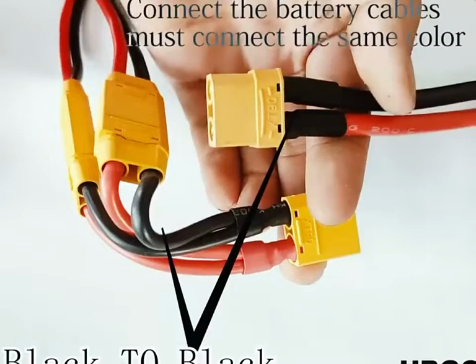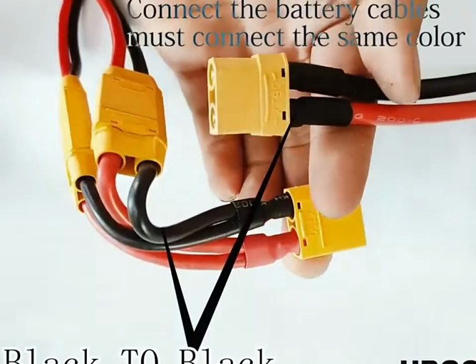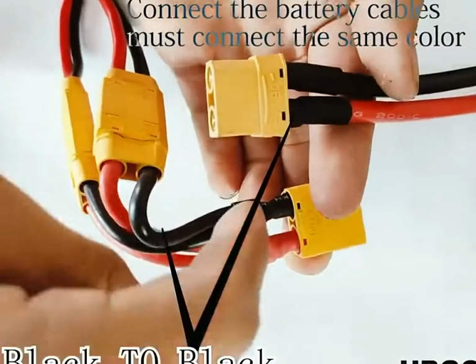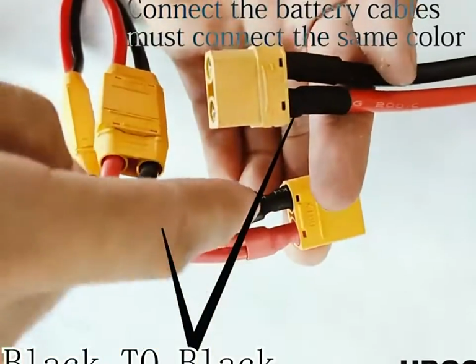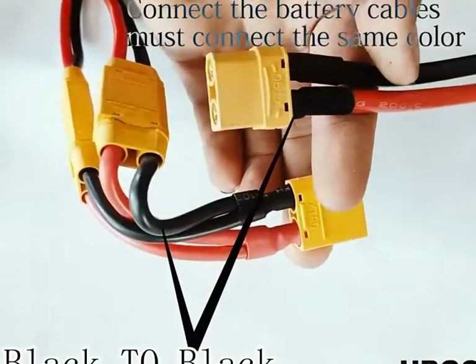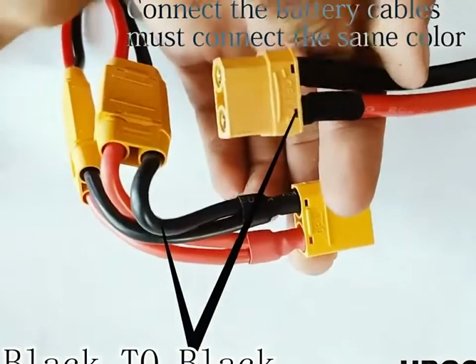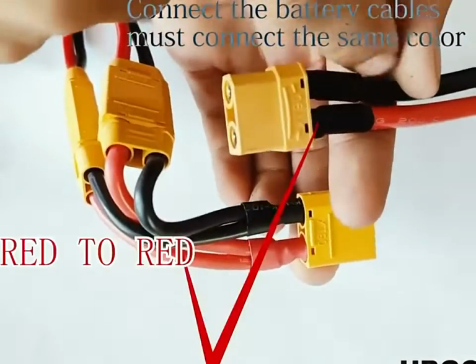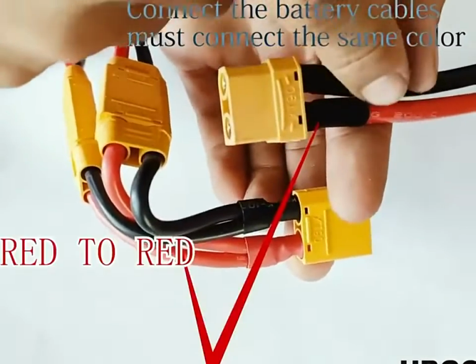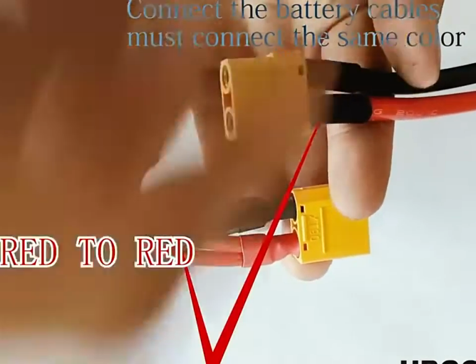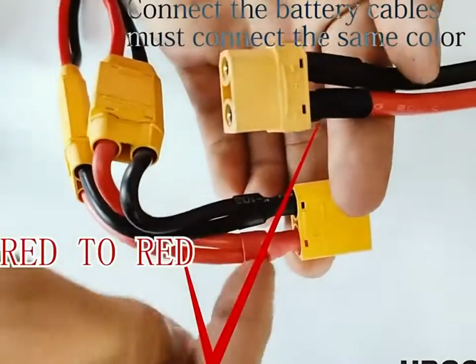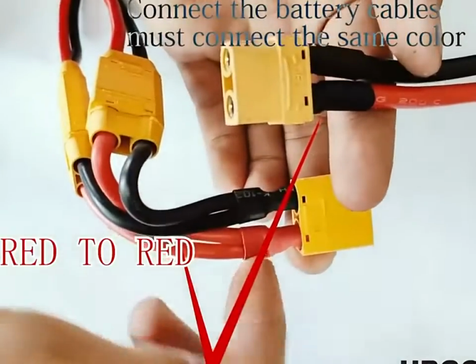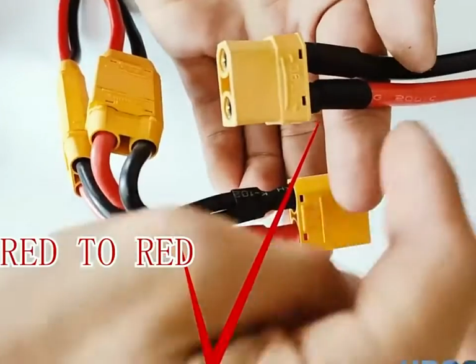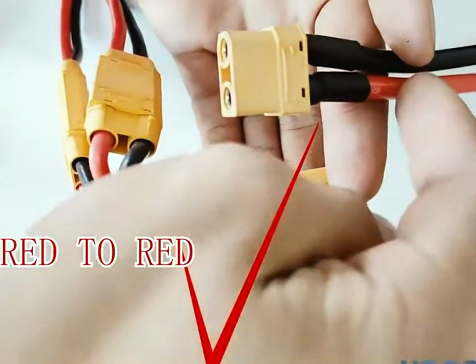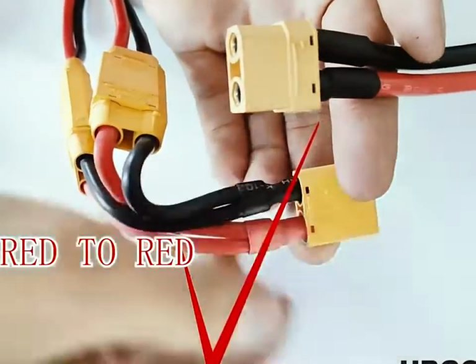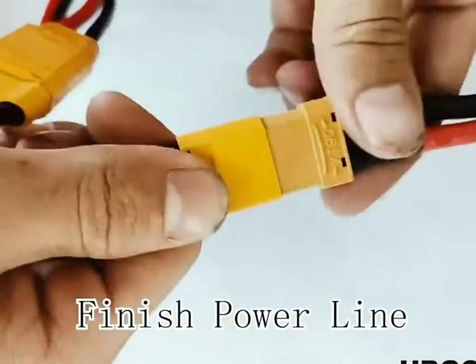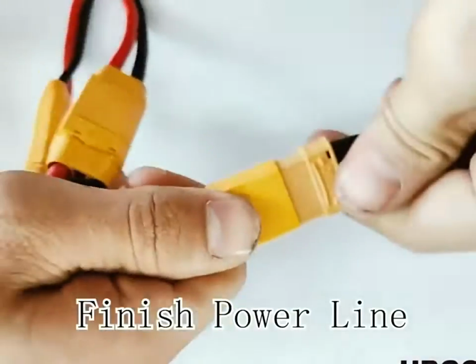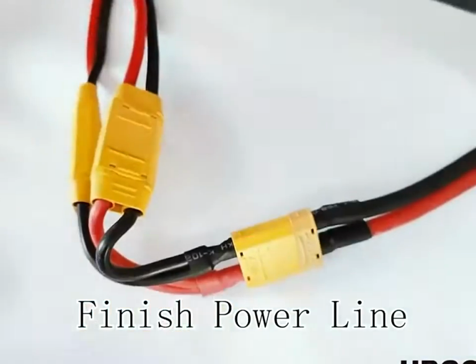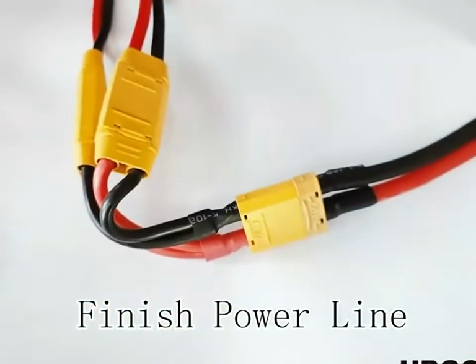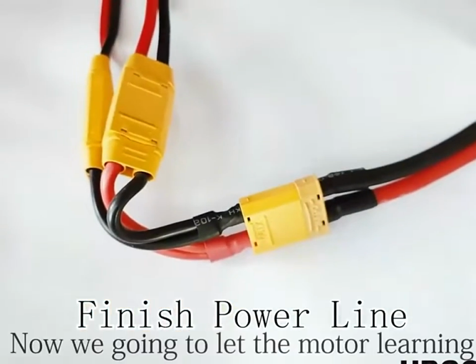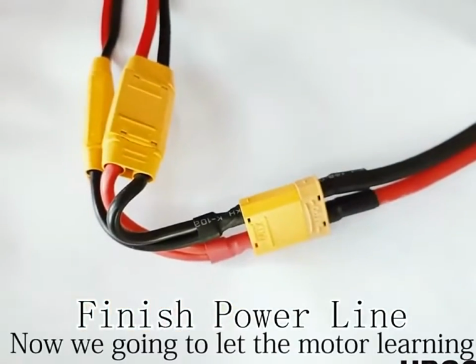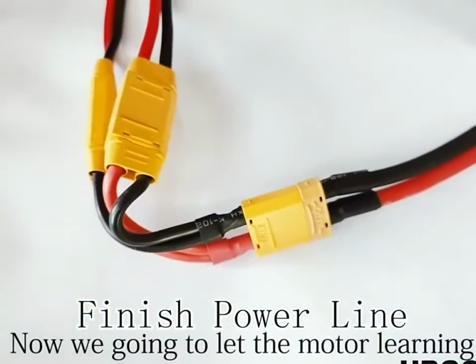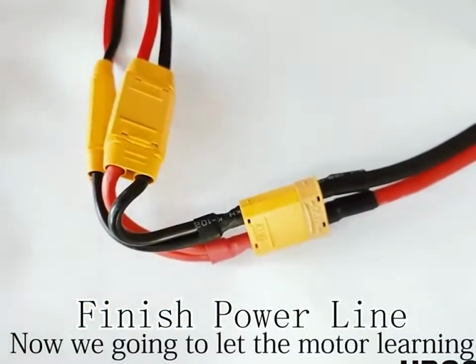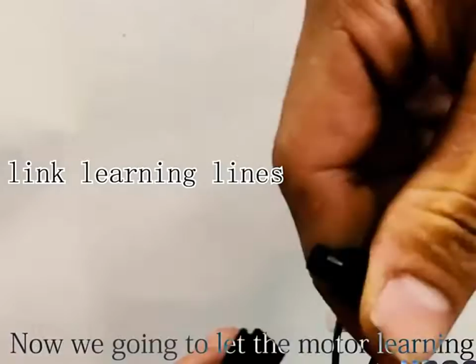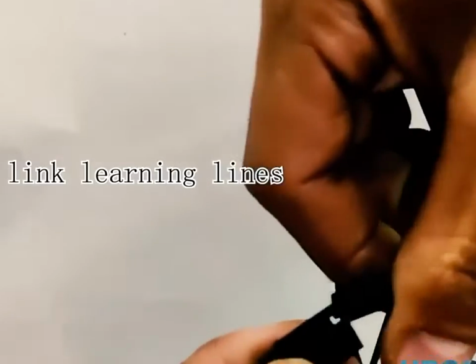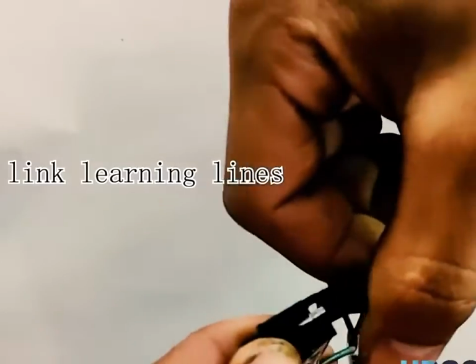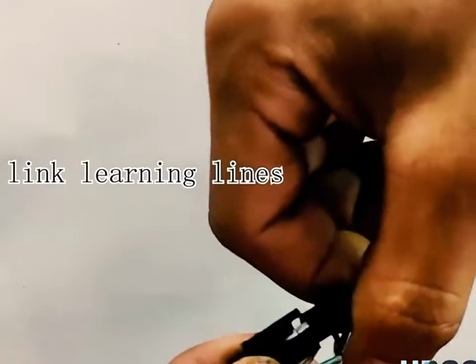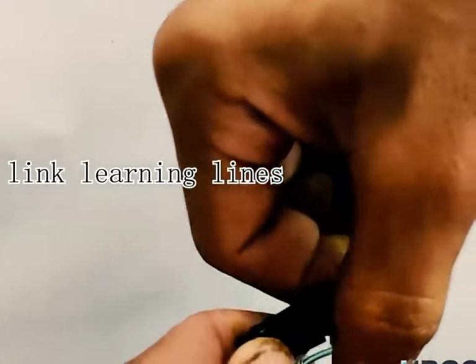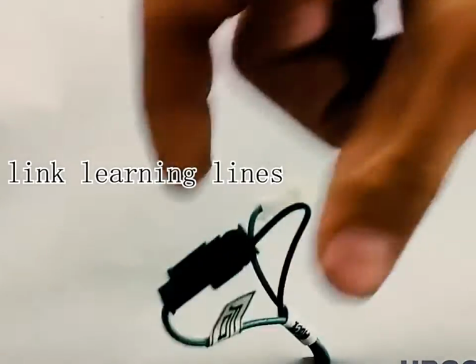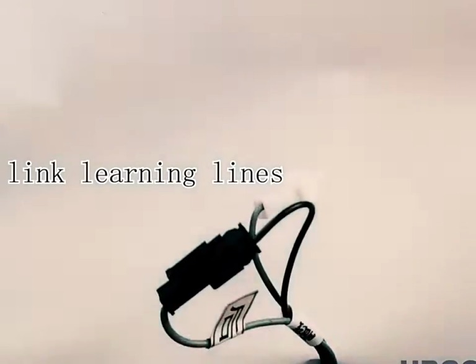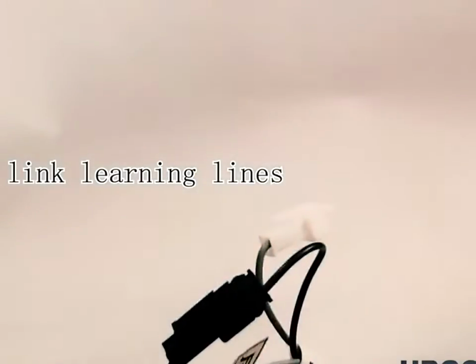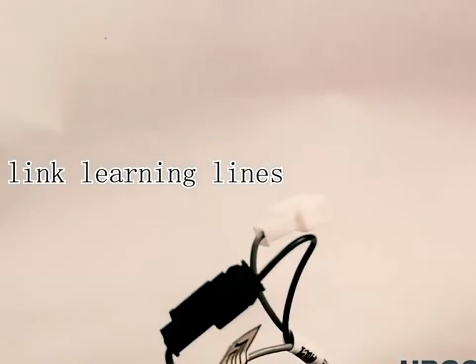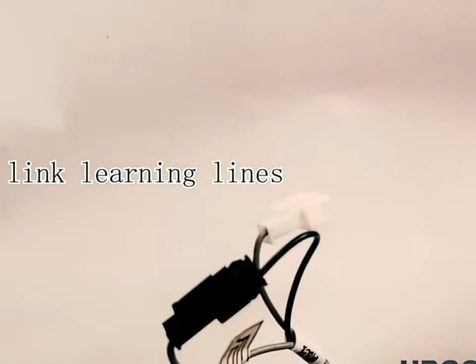Connect the battery cables. Must connect the same color. Now we're going to start the motor learning. Connect the learning line — black is for the rear motor.